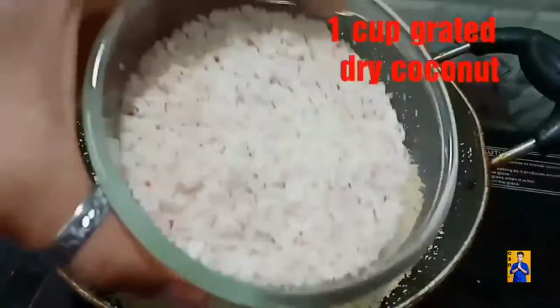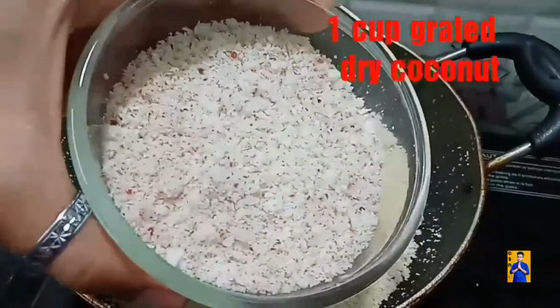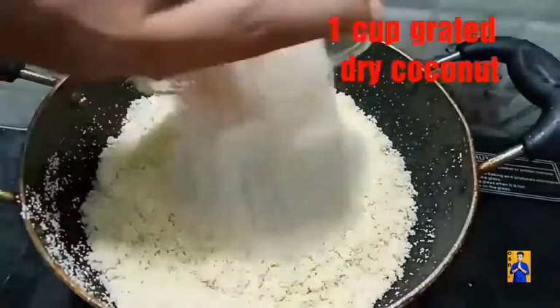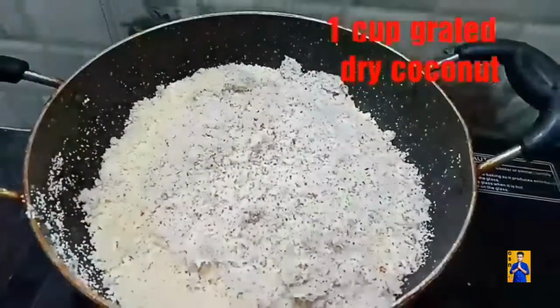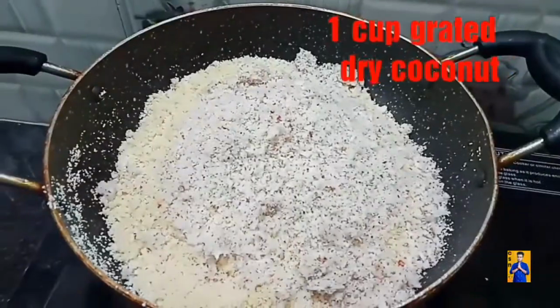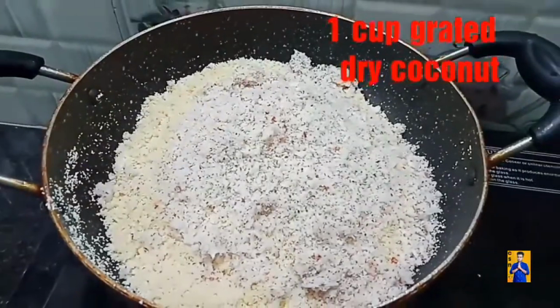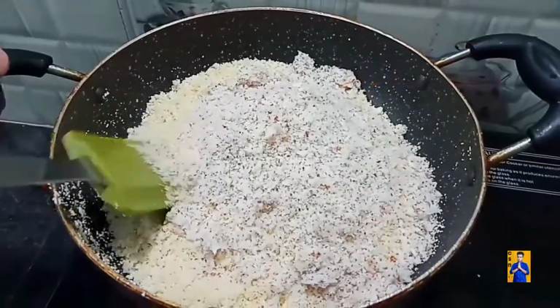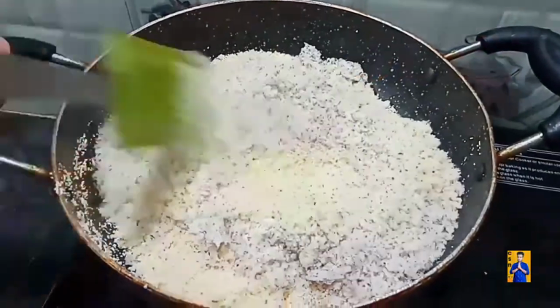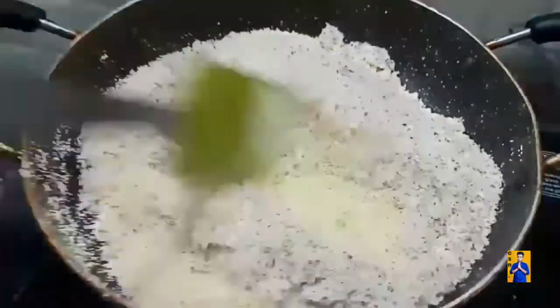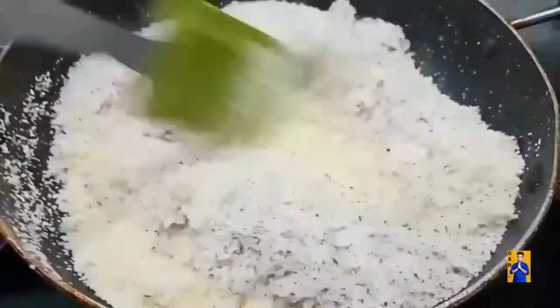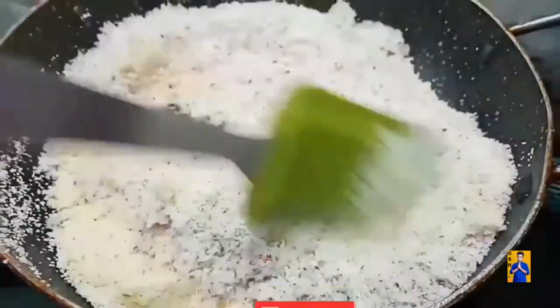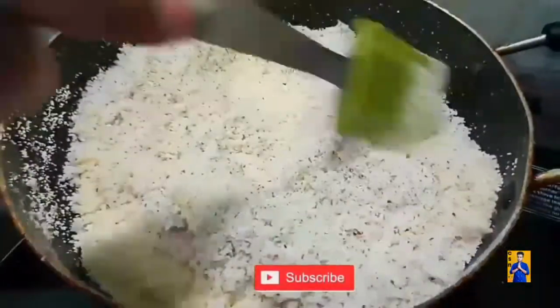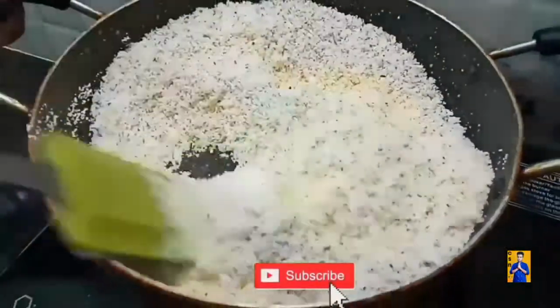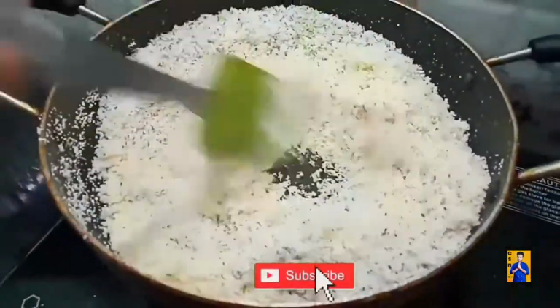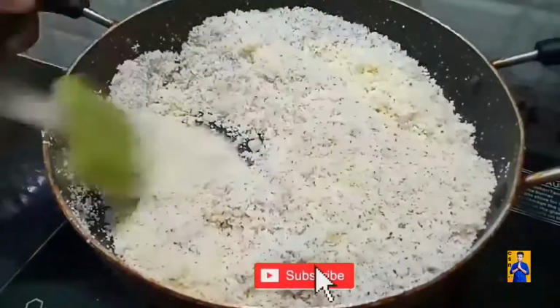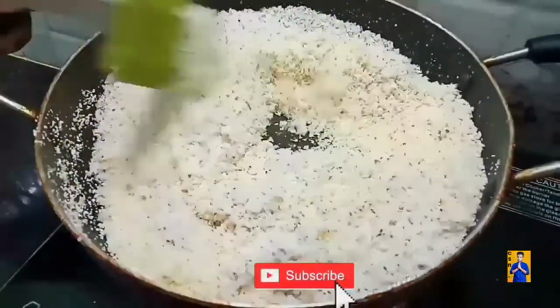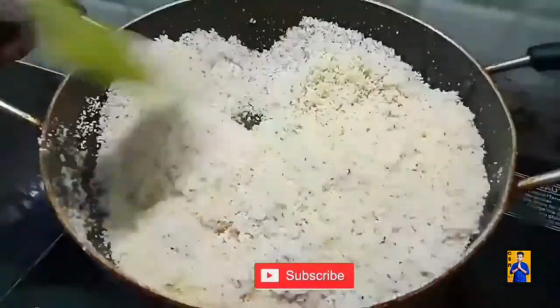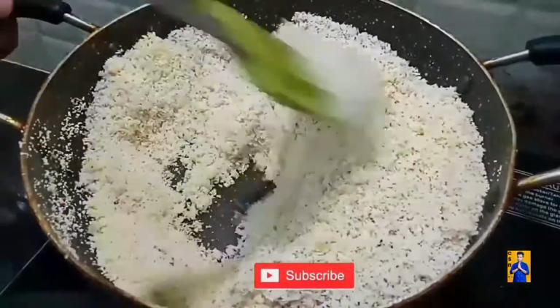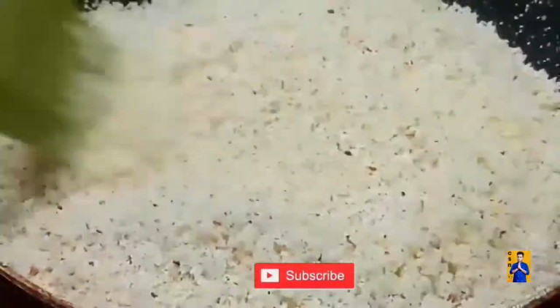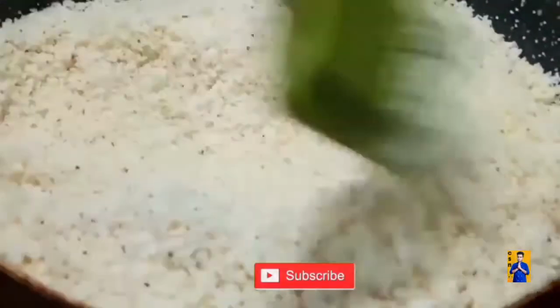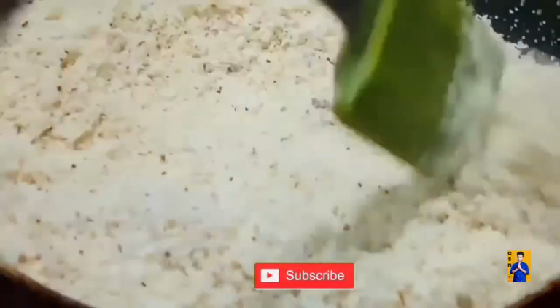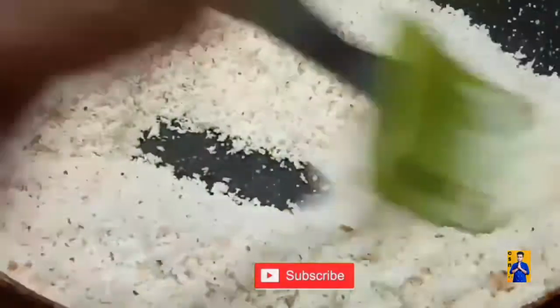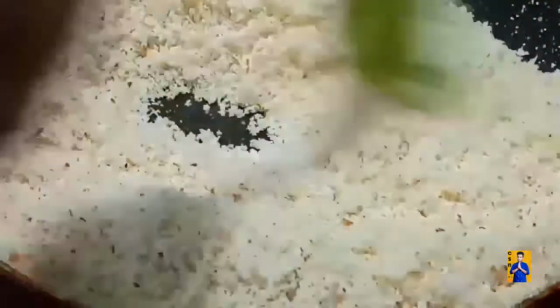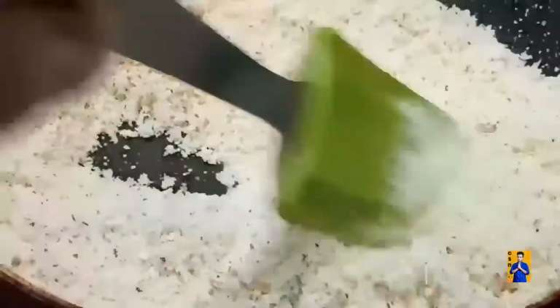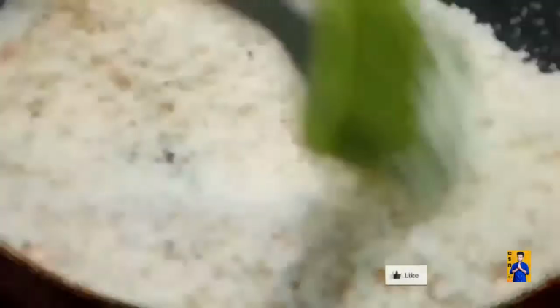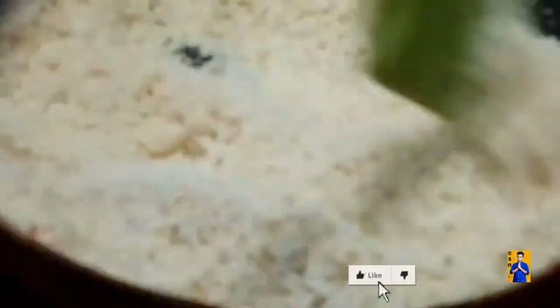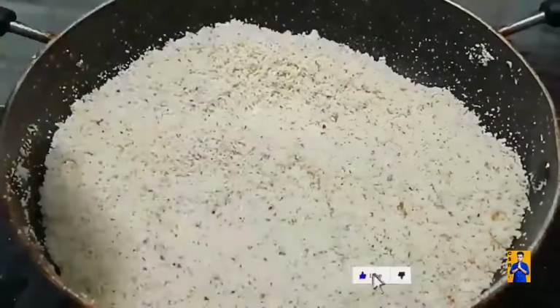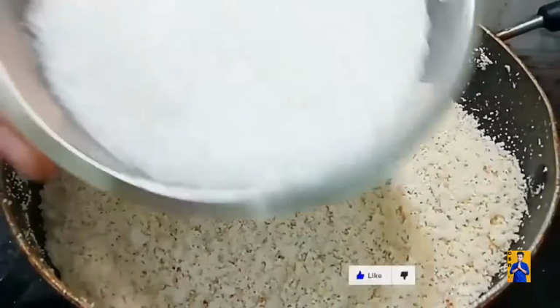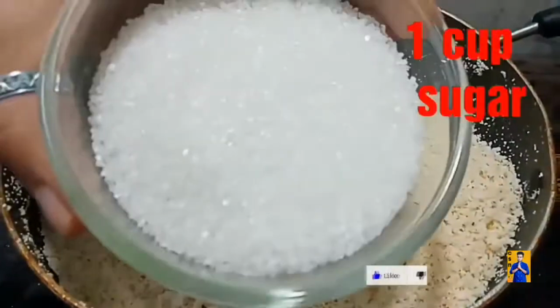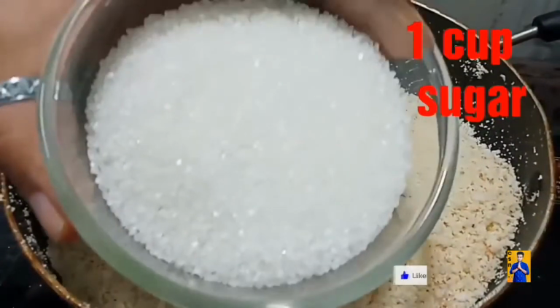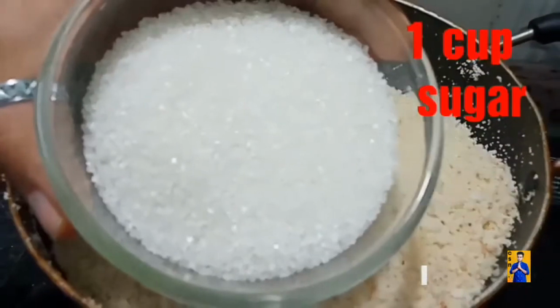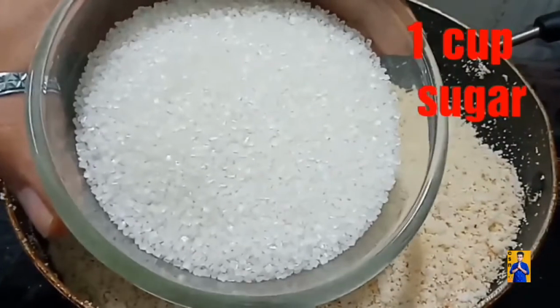Now add one cup of grated dry coconut. Give a good mix and fry it on a low flame. Now add one cup of sugar.